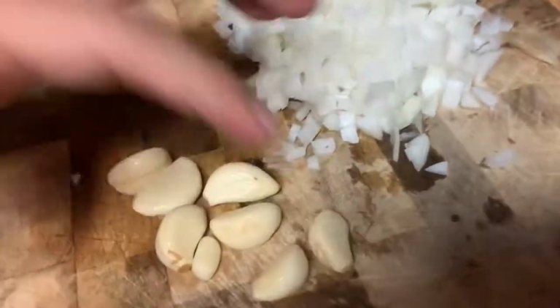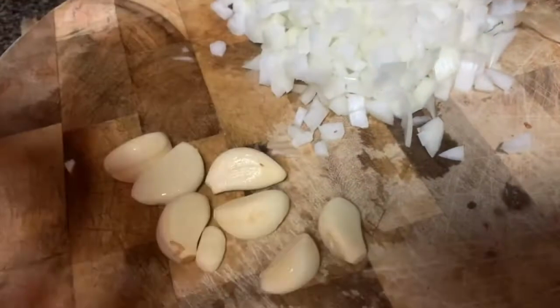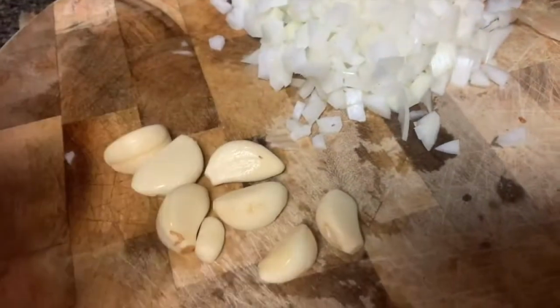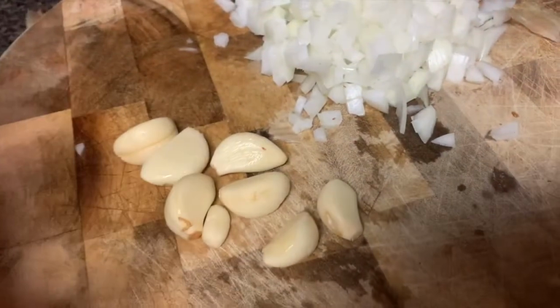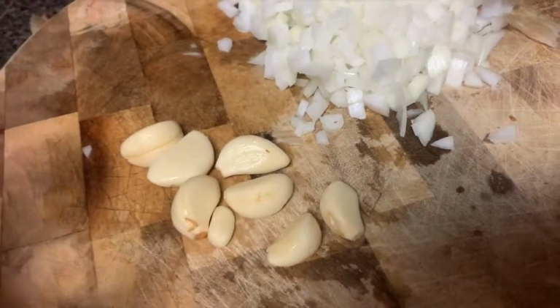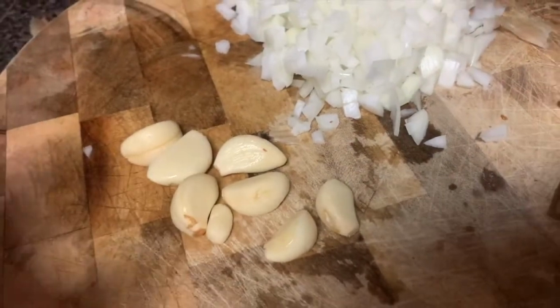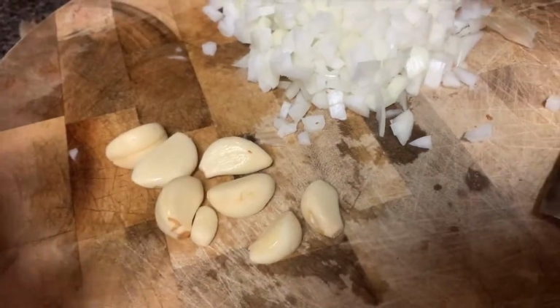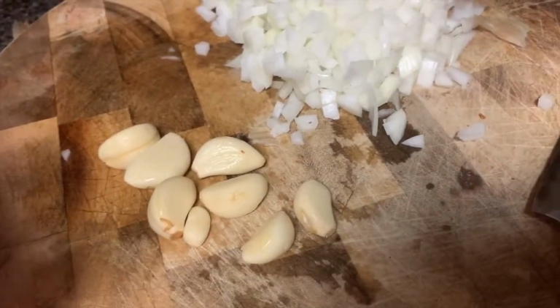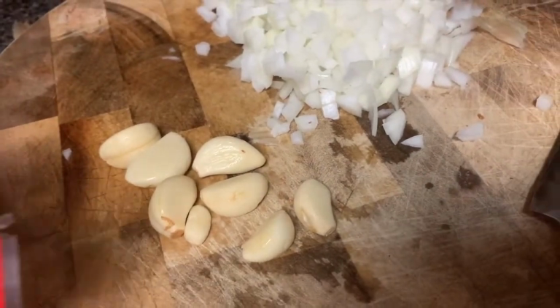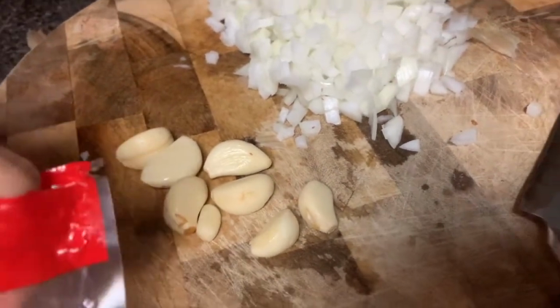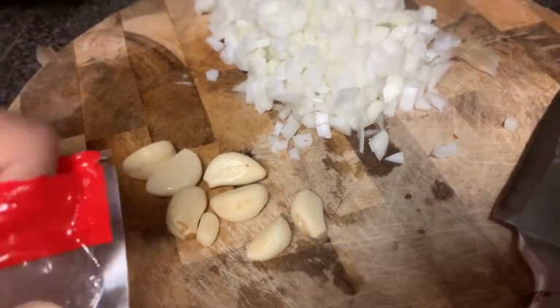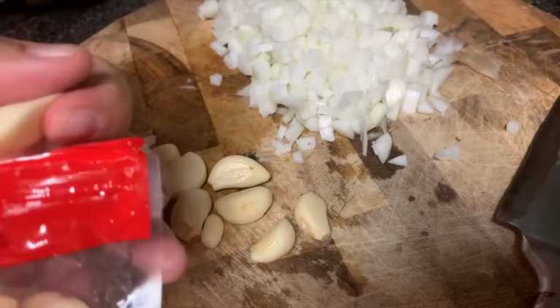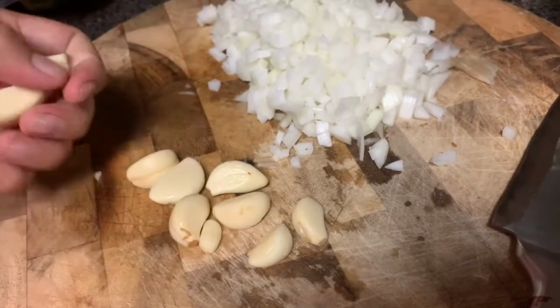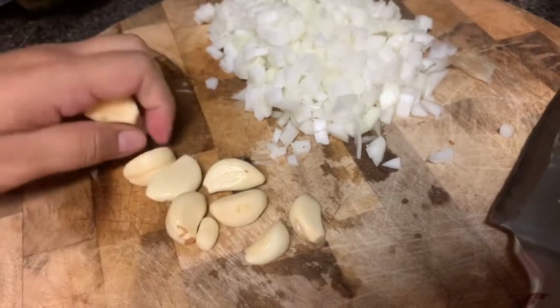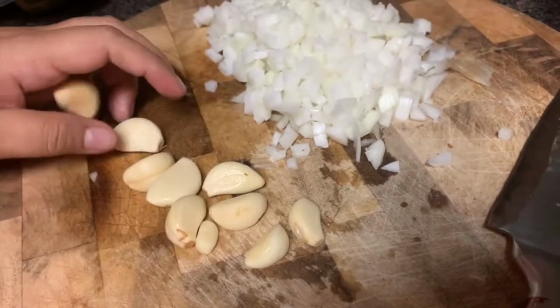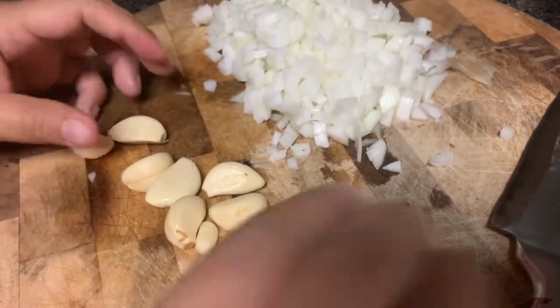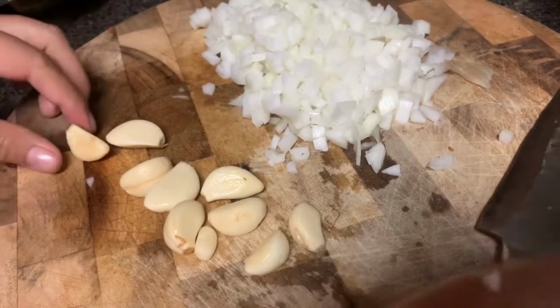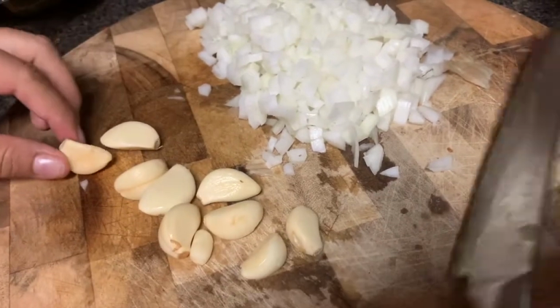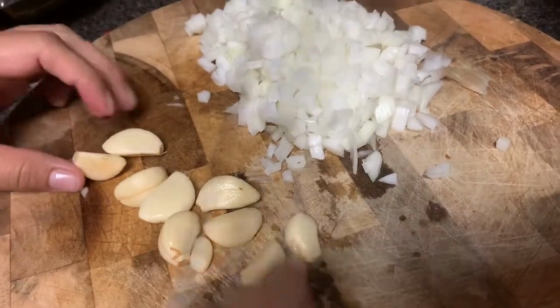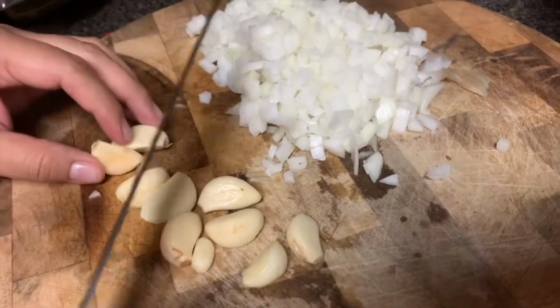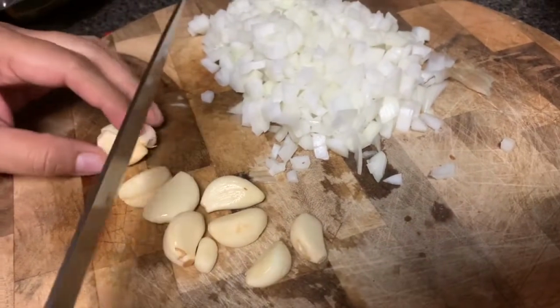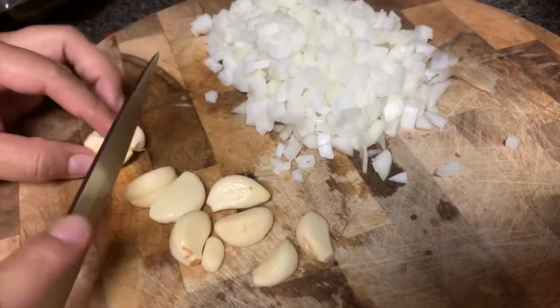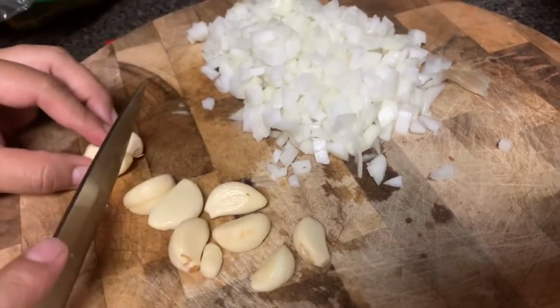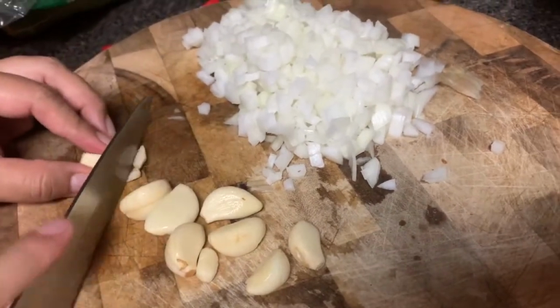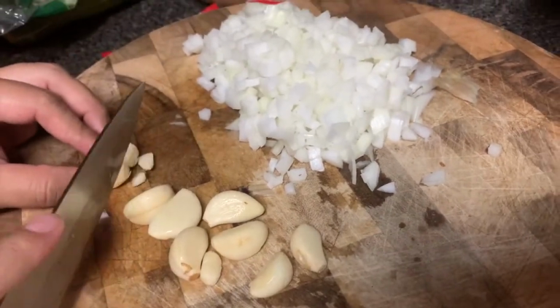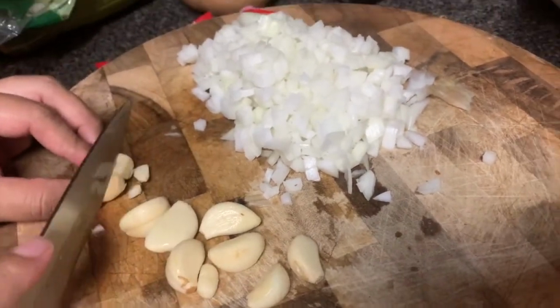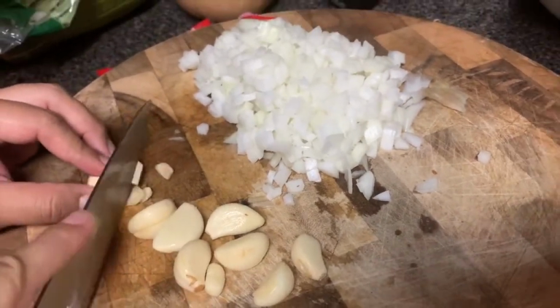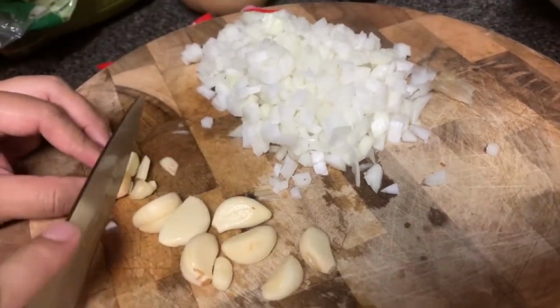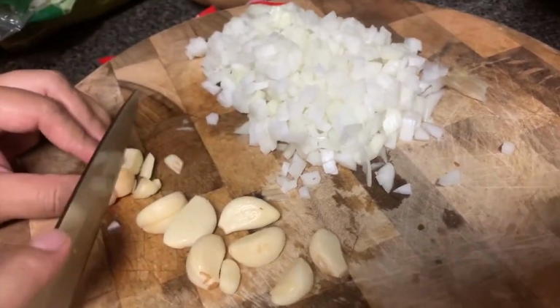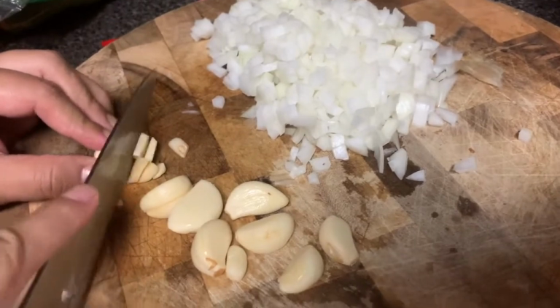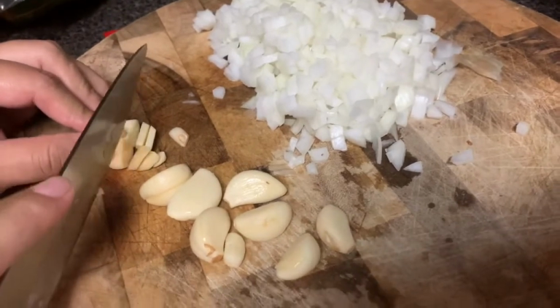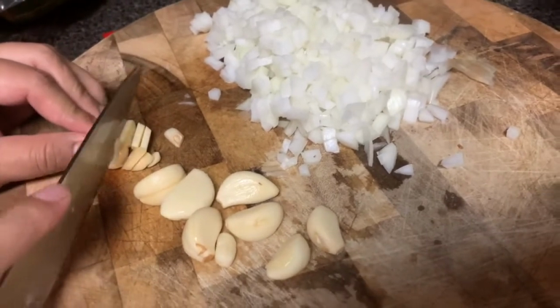Now we're going to be cutting garlic — one, two, three, four, five, six, seven, eight, nine, ten cloves — just because we are doing three pounds of ground turkey. Right, yeah, so we're making a healthy dinner.